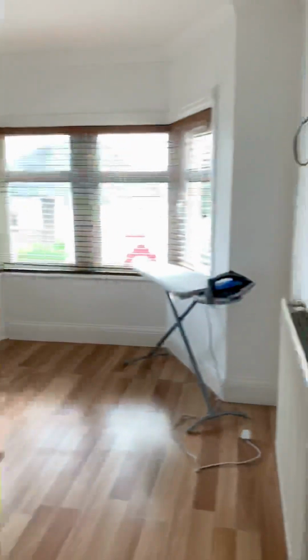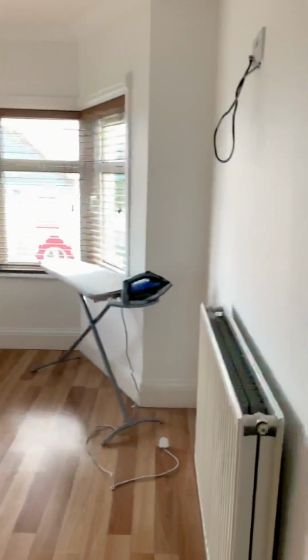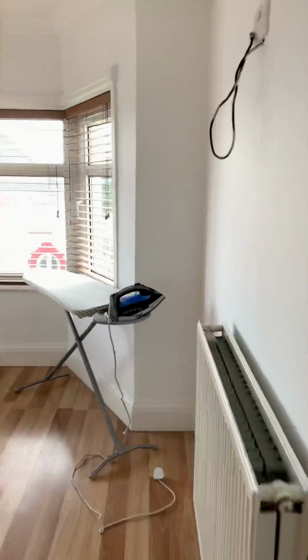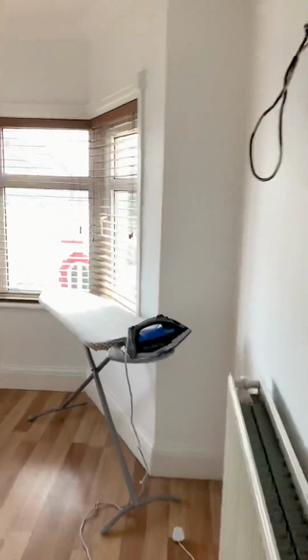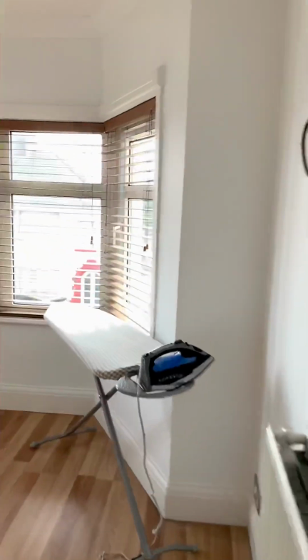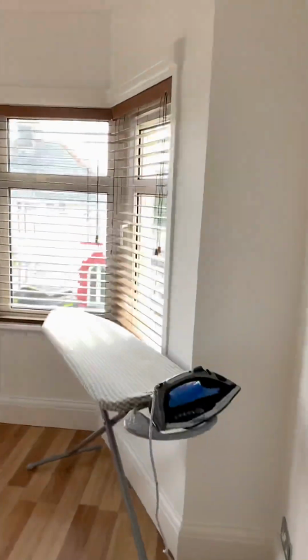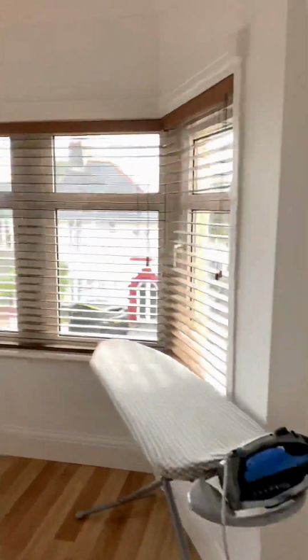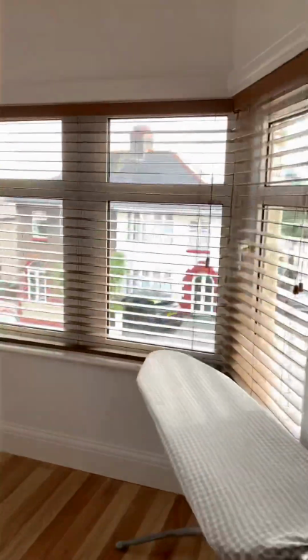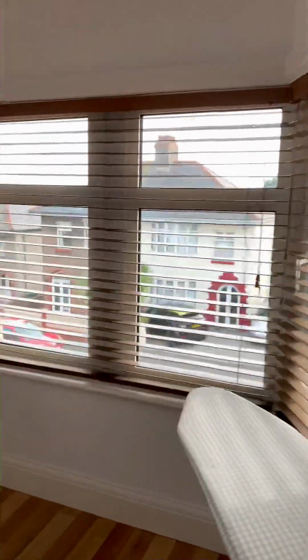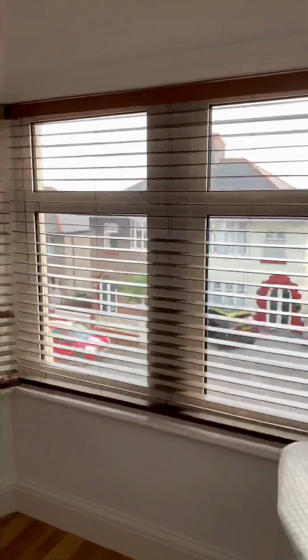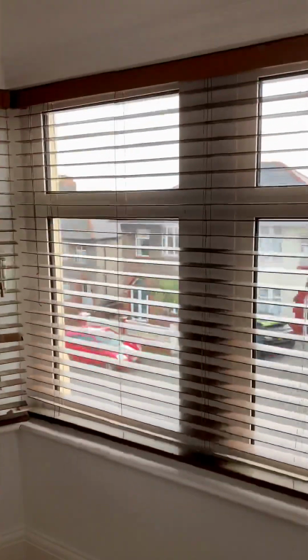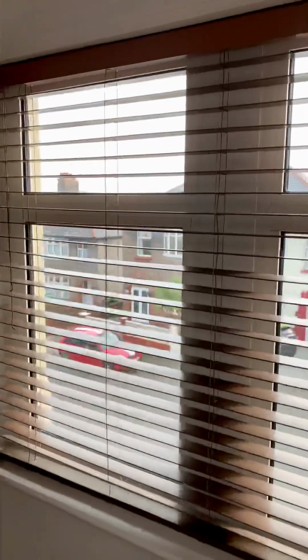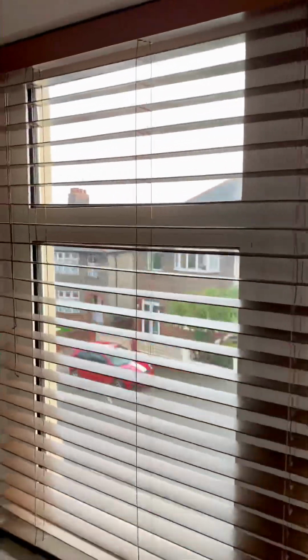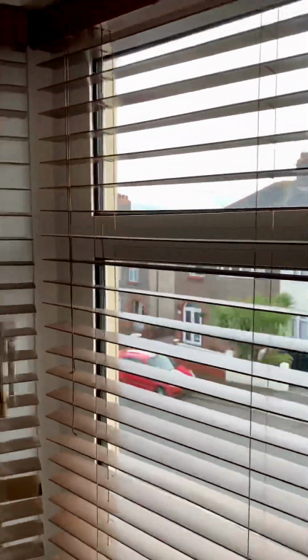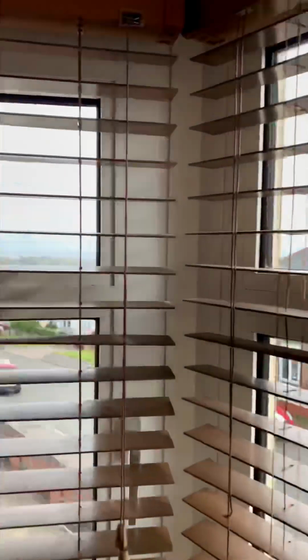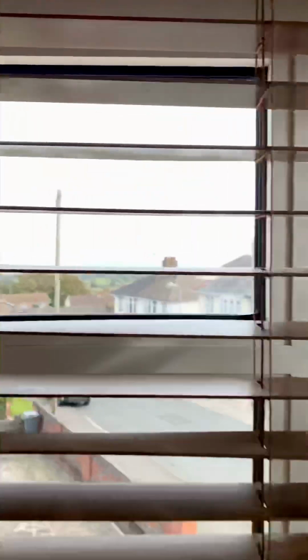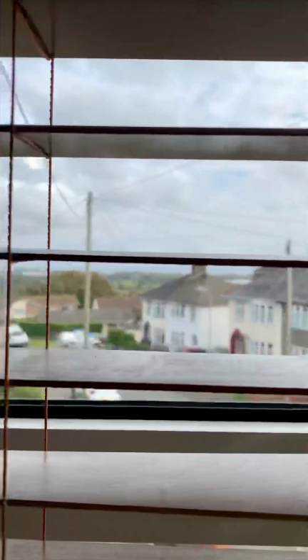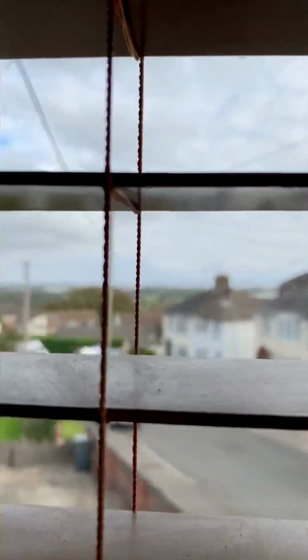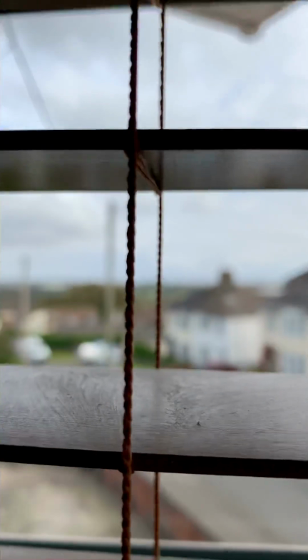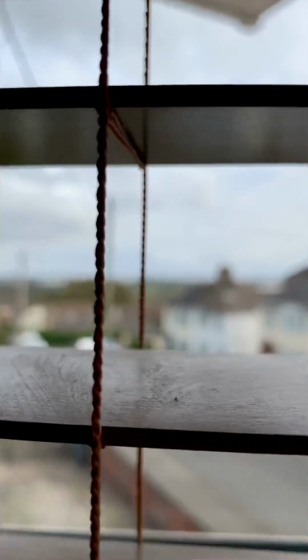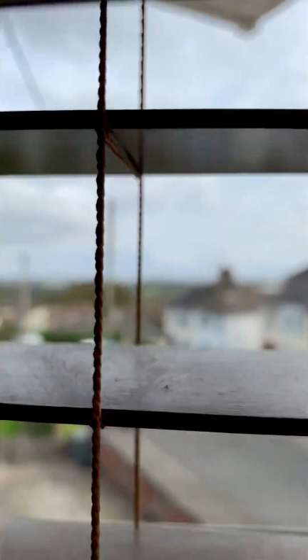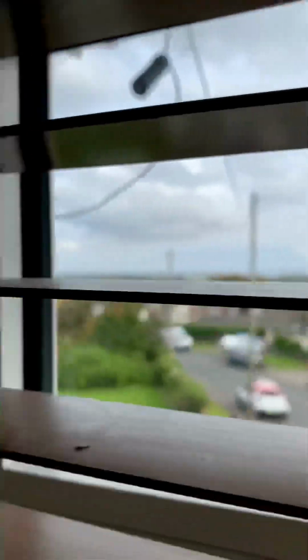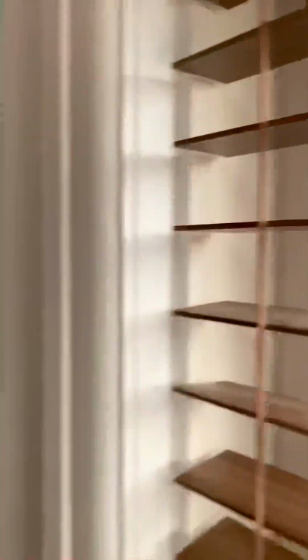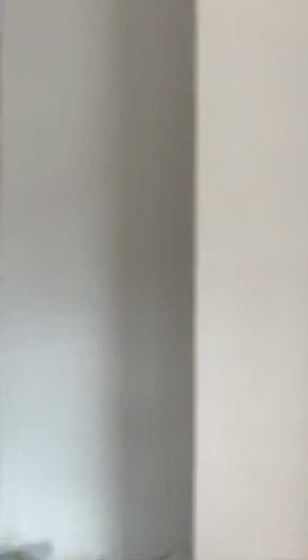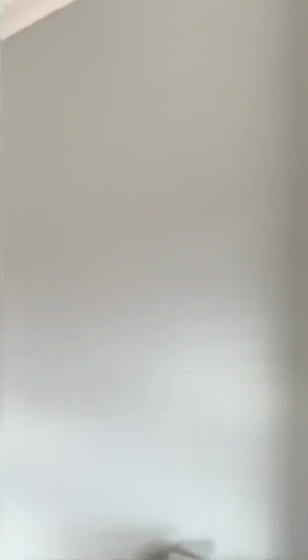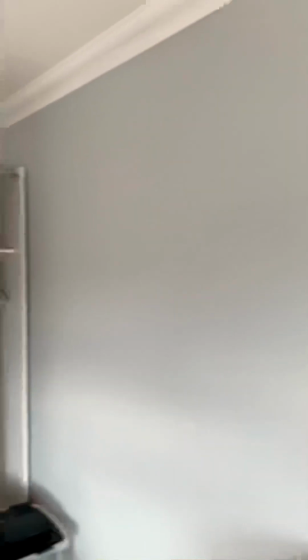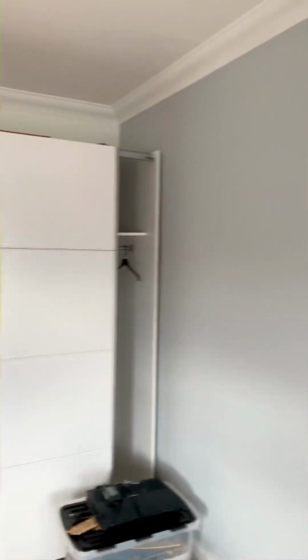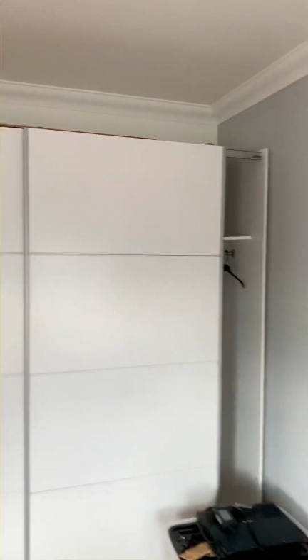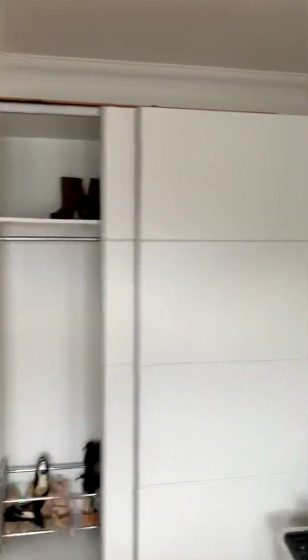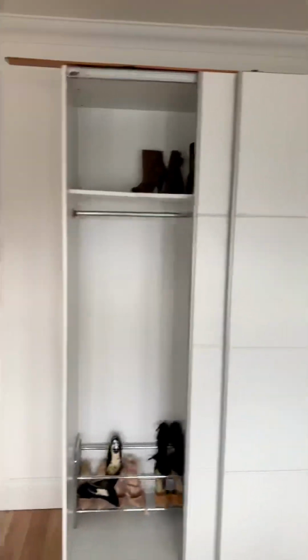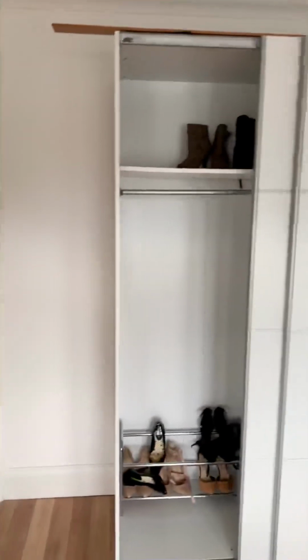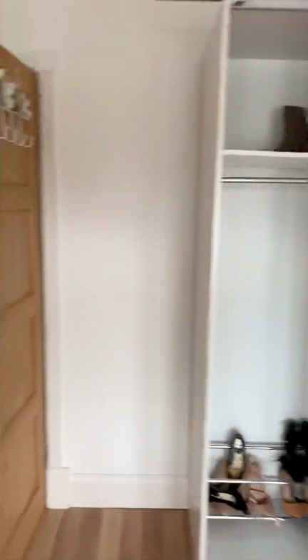This is the other front bedroom, which is currently being used as an ironing room. There are some nice views across the rooftops, and there are wardrobes in this room also.